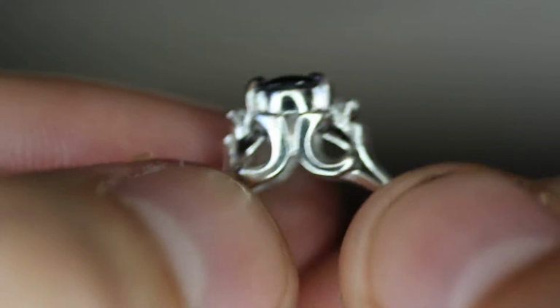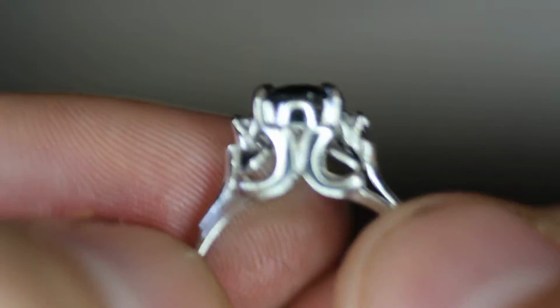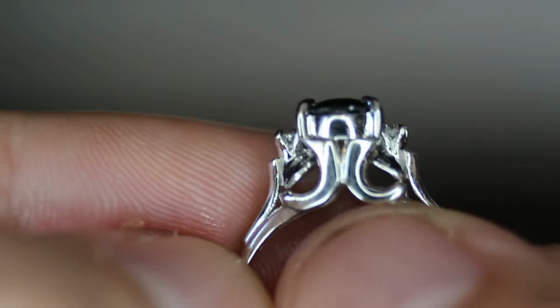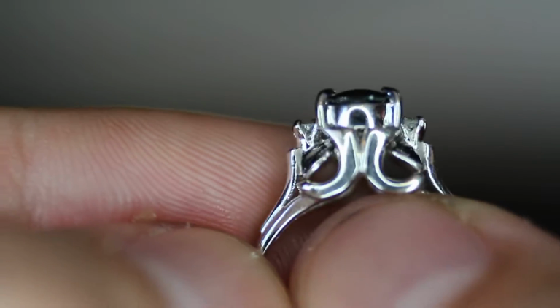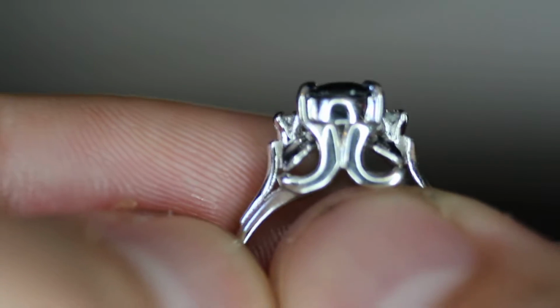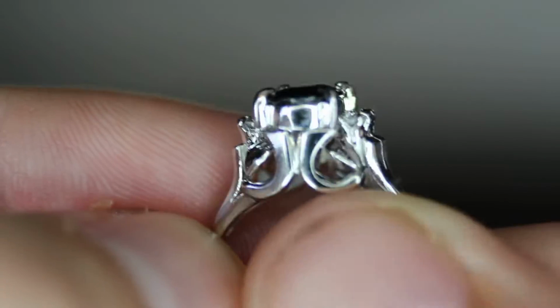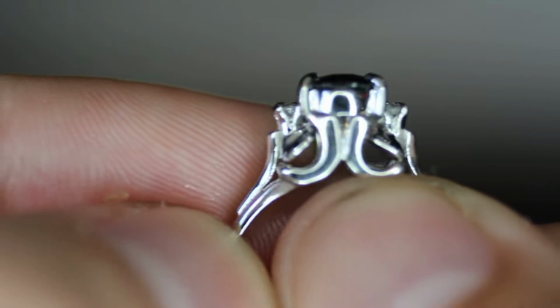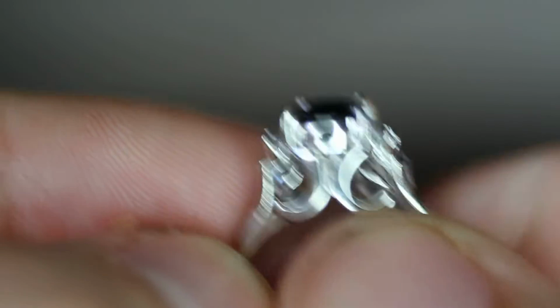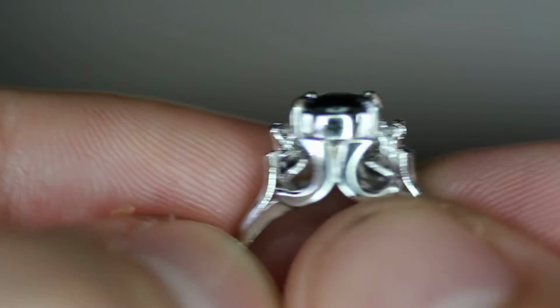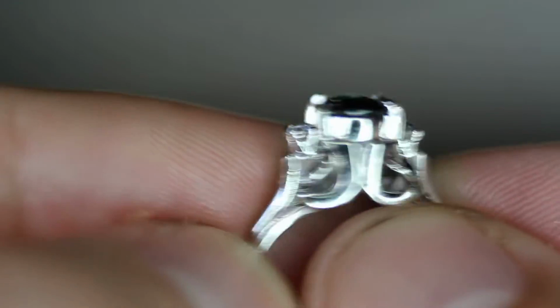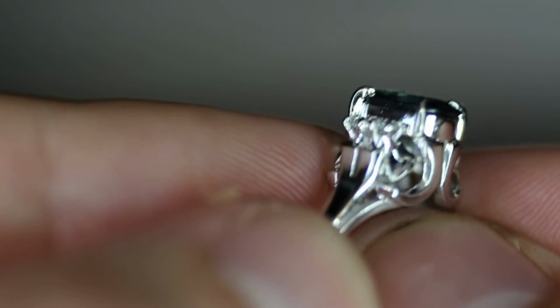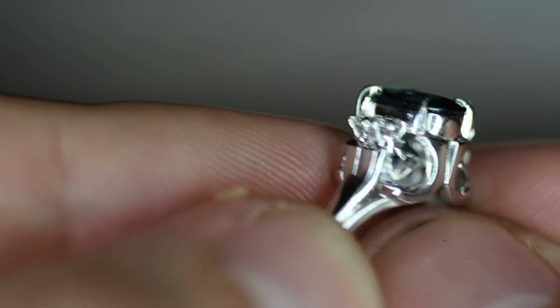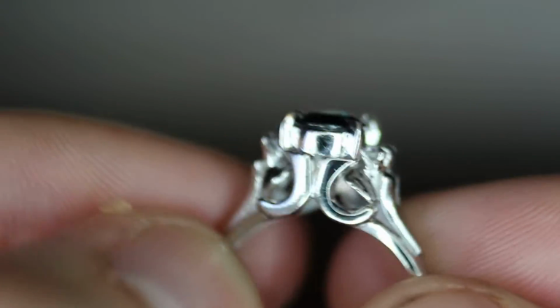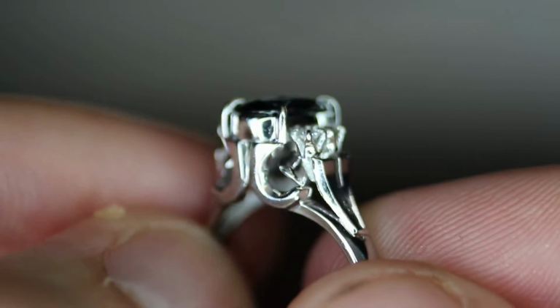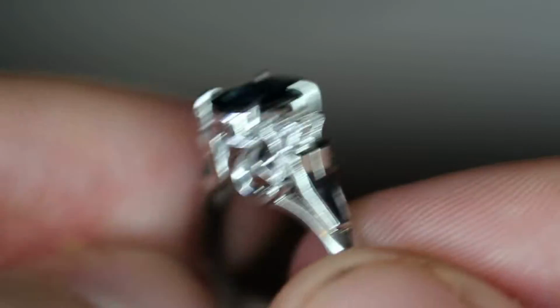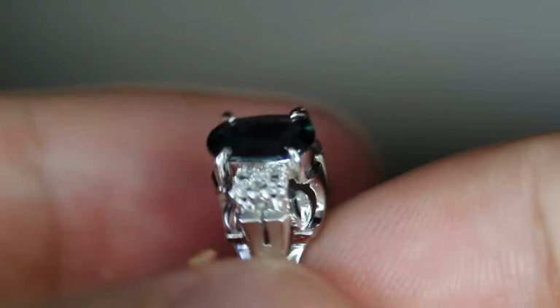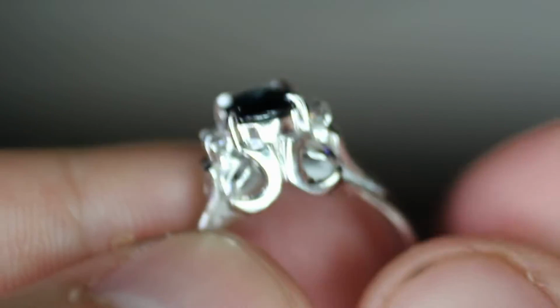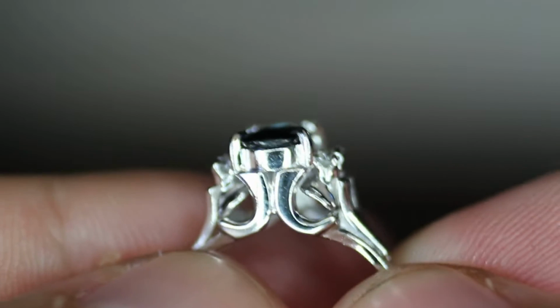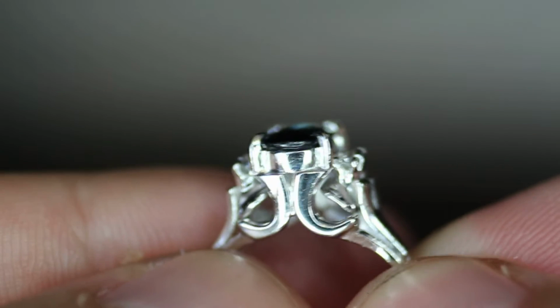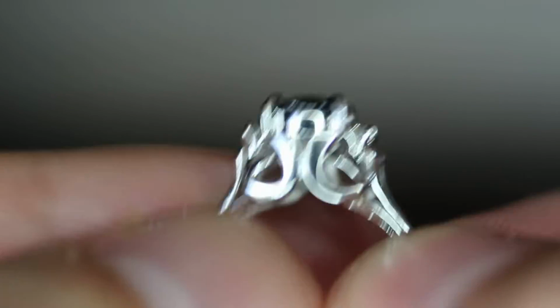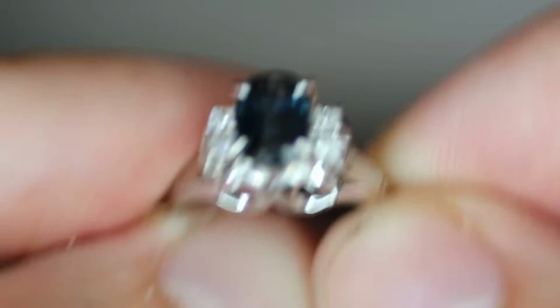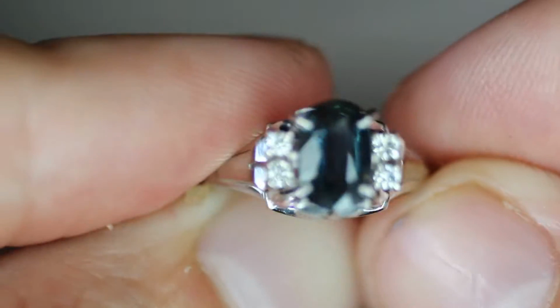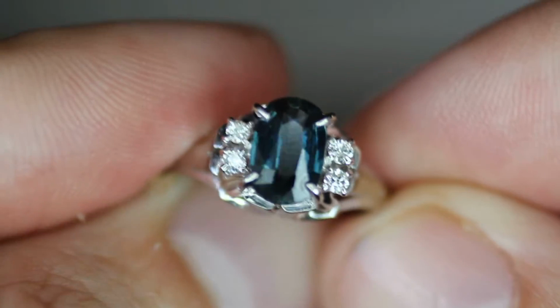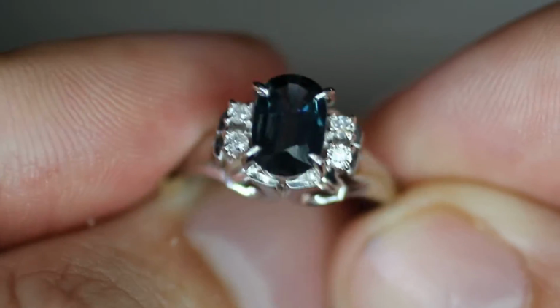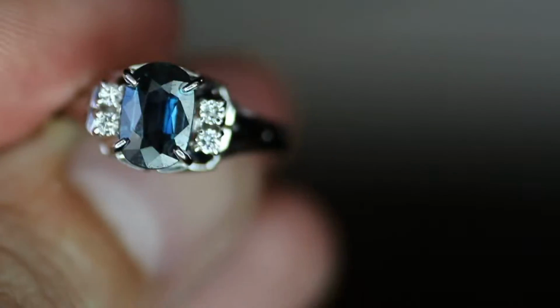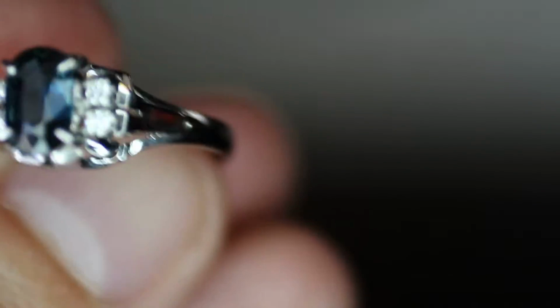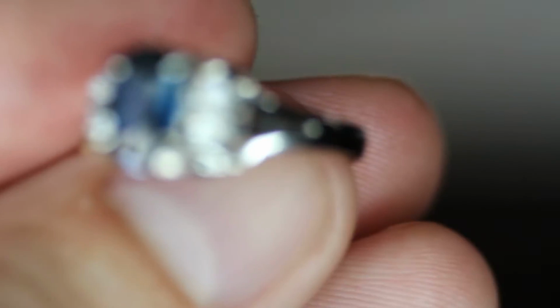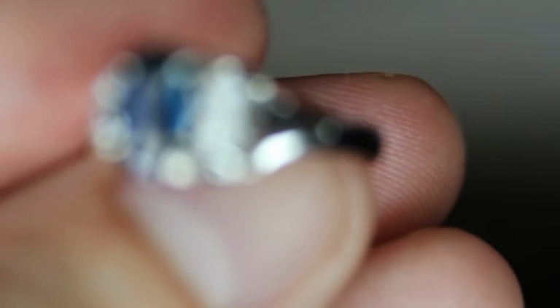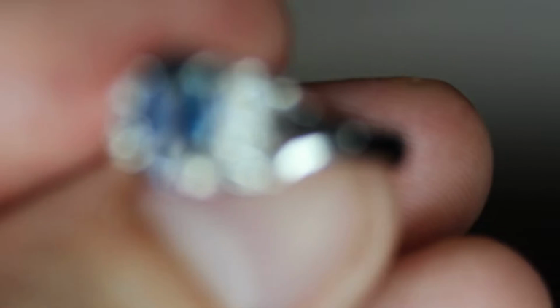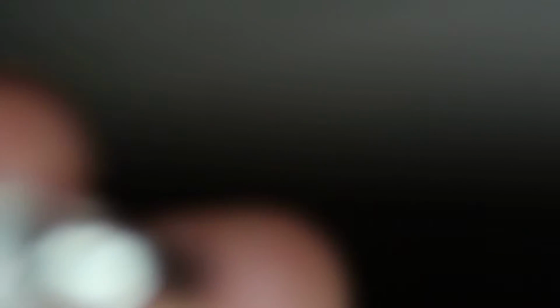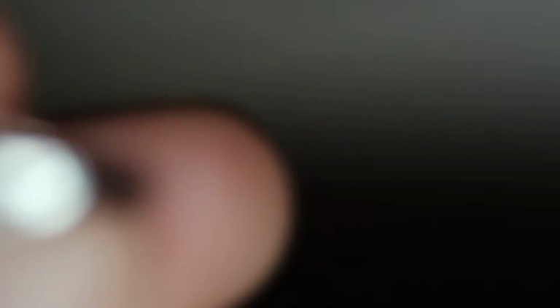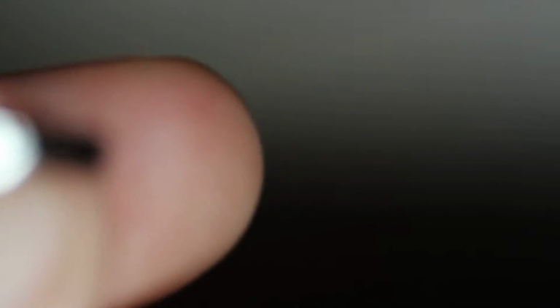Let me show you more about this ring. As you can see, it's got this cool little way of the mounting. It appears to be handmade. It does not appear to be casted. And I'll show you the inside of the ring so you can see that it's made of platinum and the carat weight of the stones.